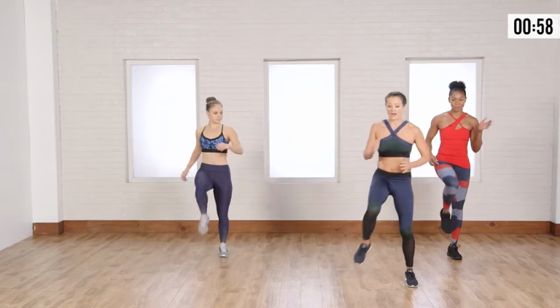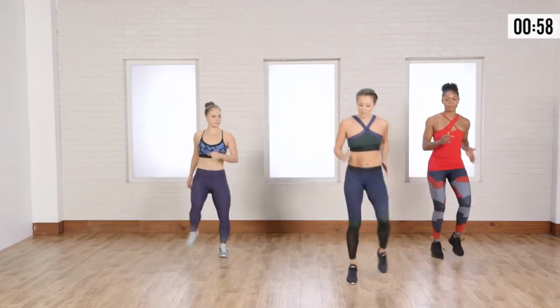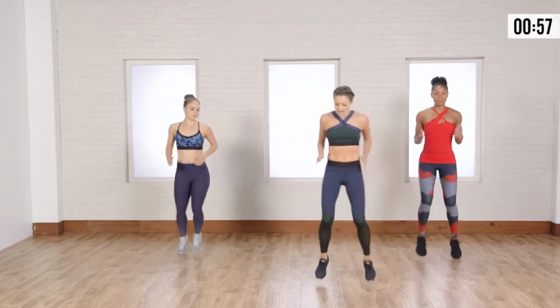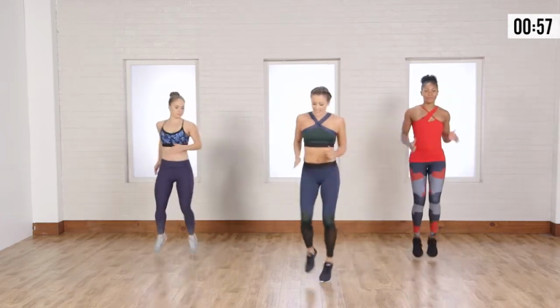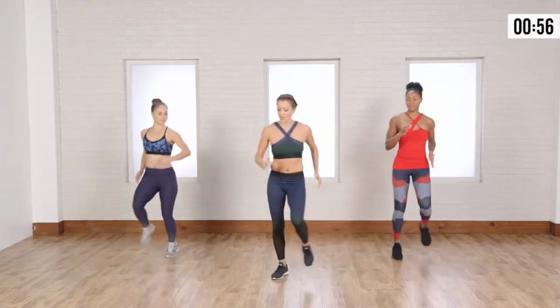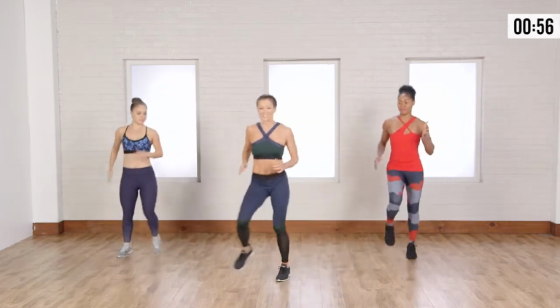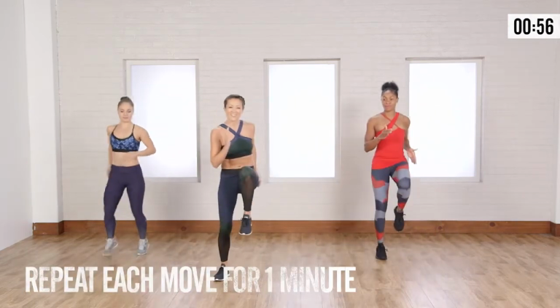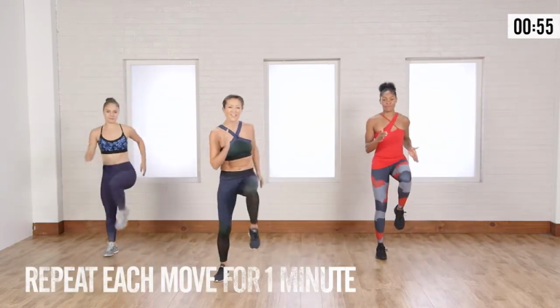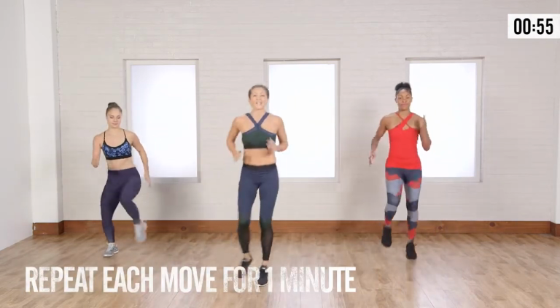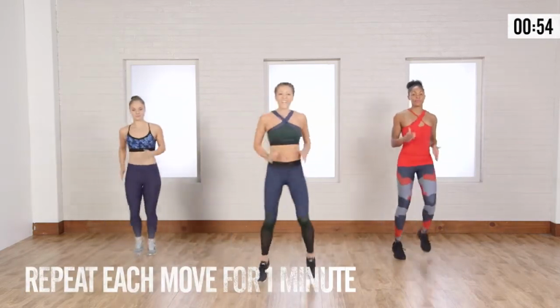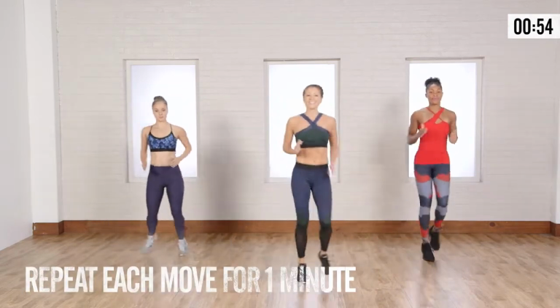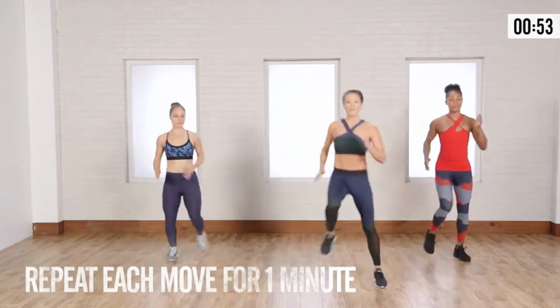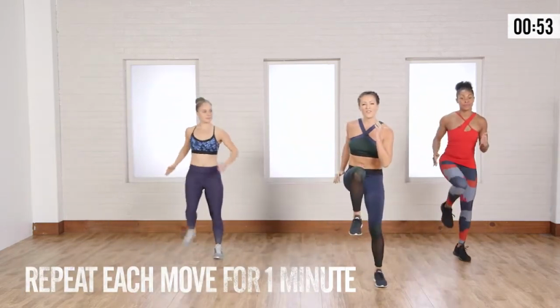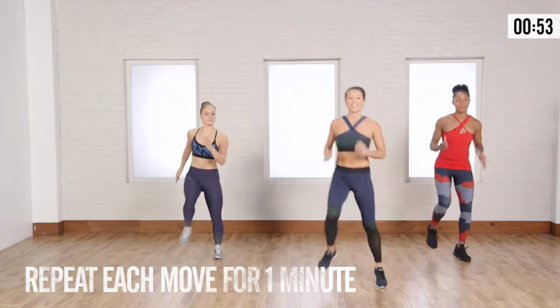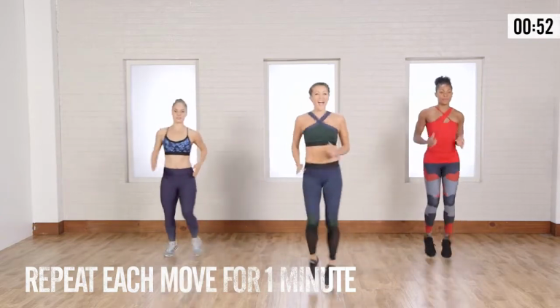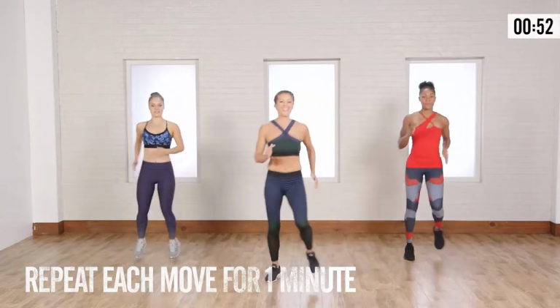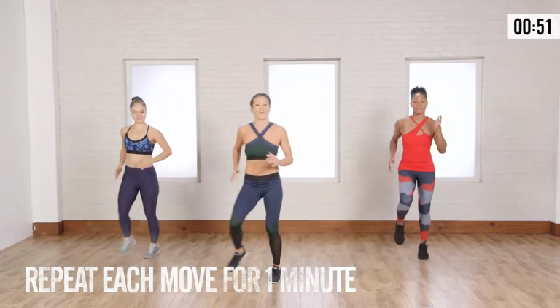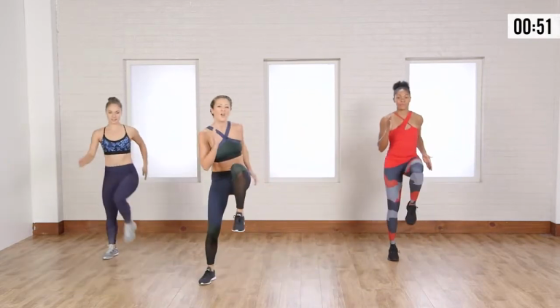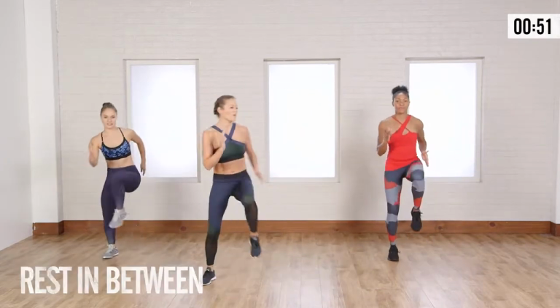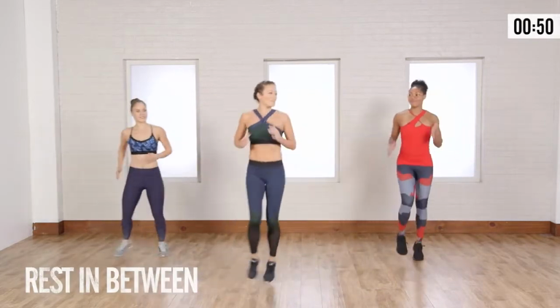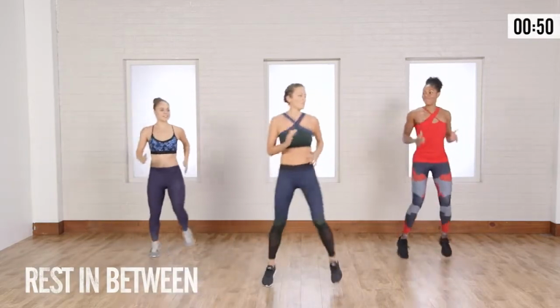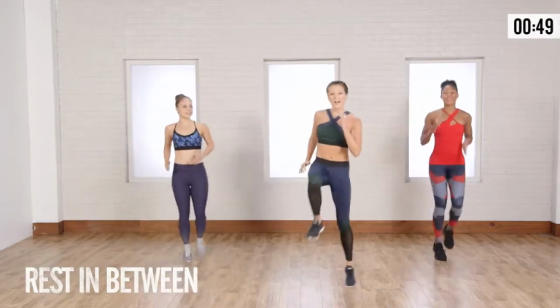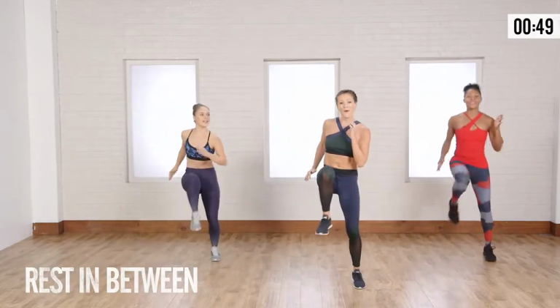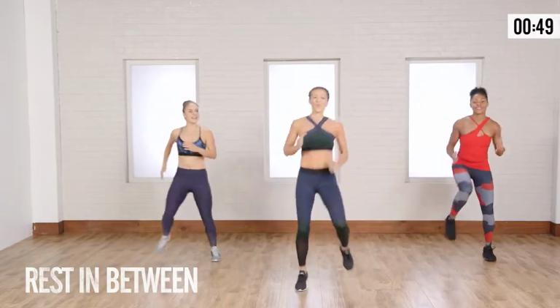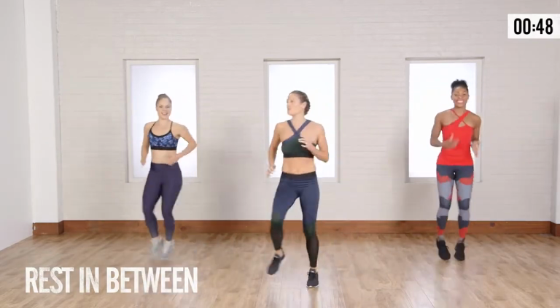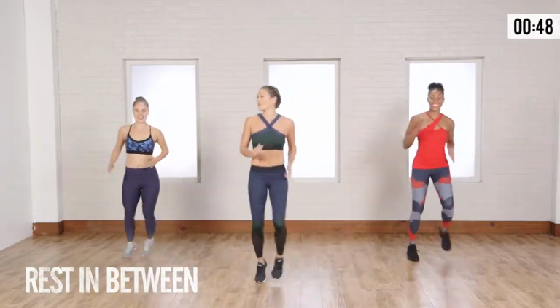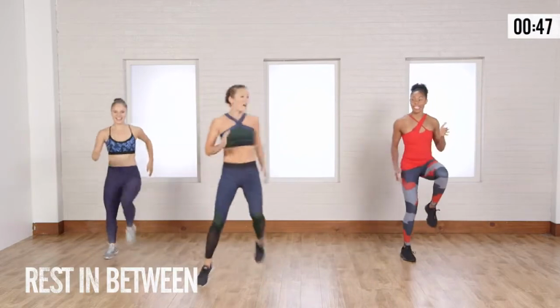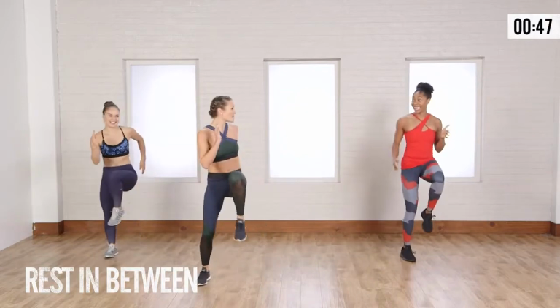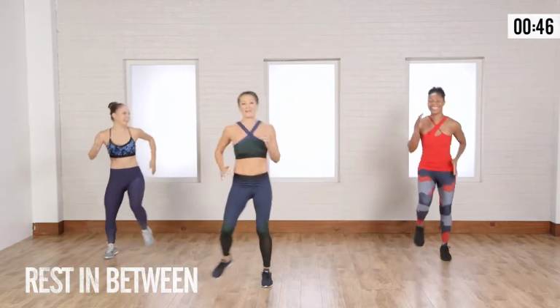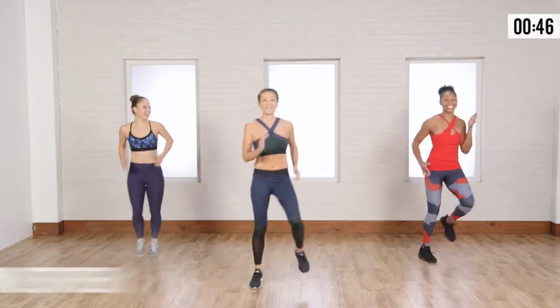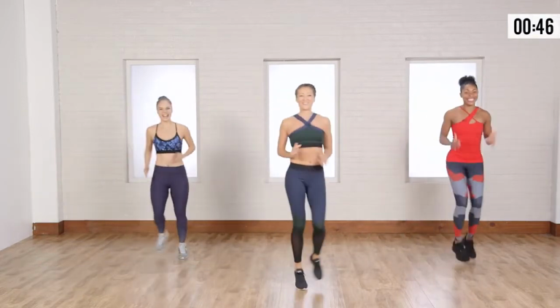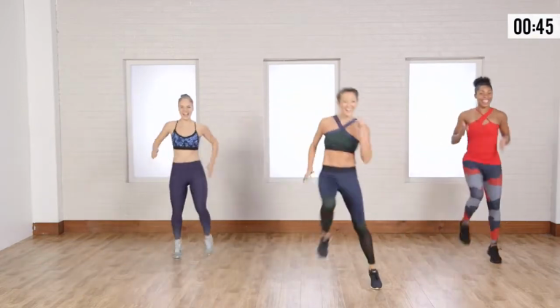We're going to start nice and low. We're just getting started. Go side to side. Whenever you feel like doing that high knee is fine. We're going like 1, 2, 3, up. 1, 2, 3, 4, up.